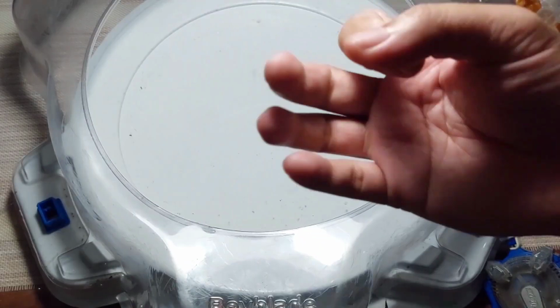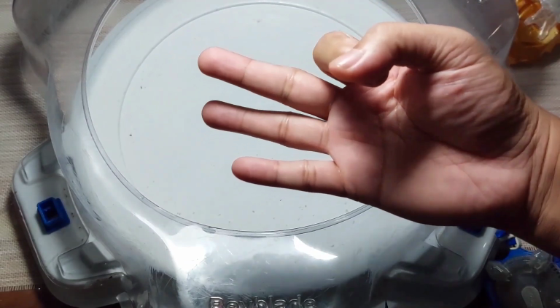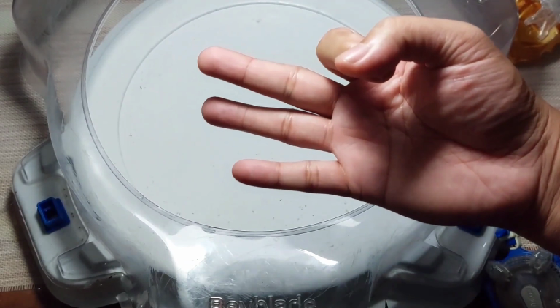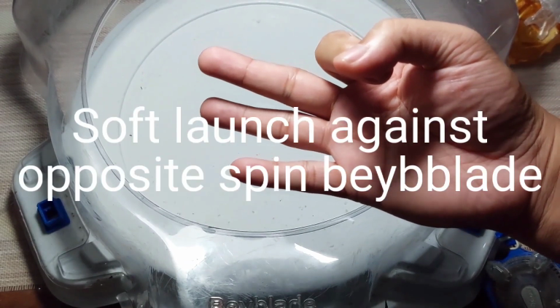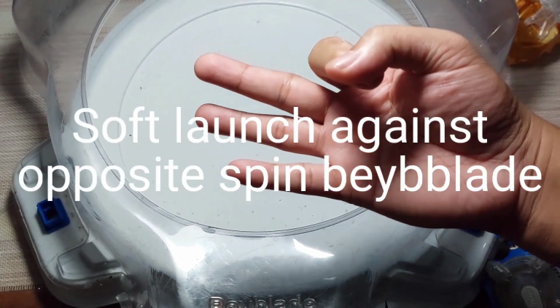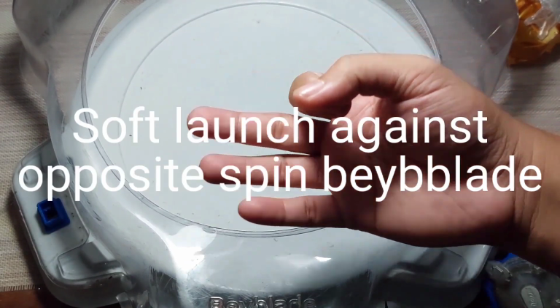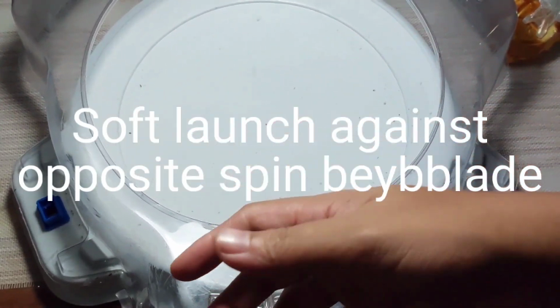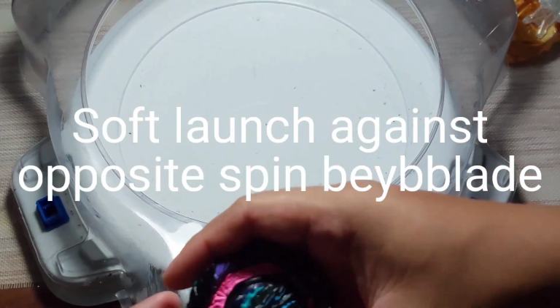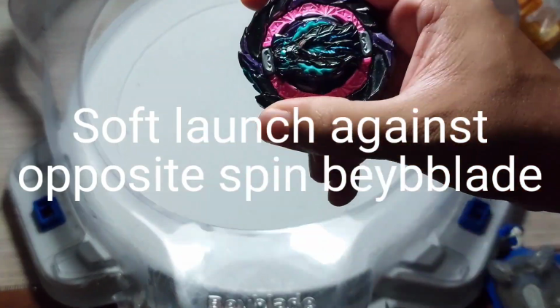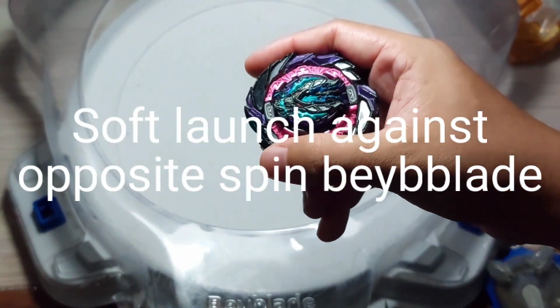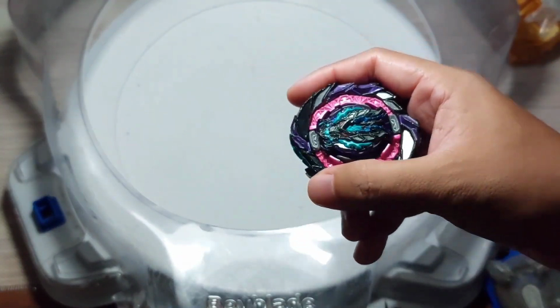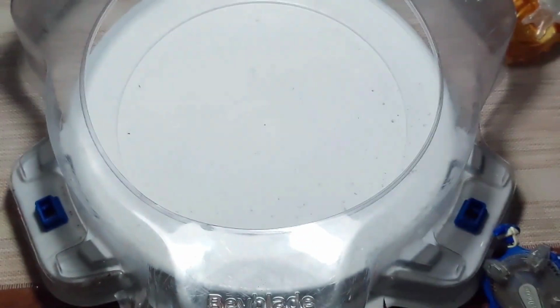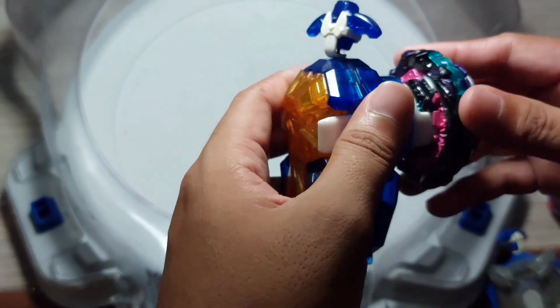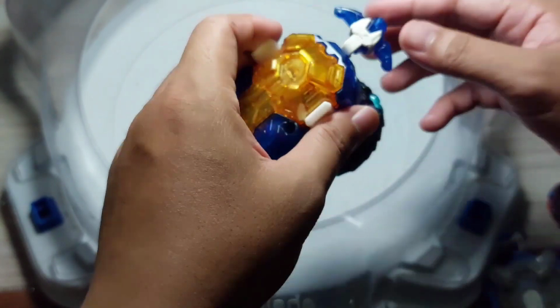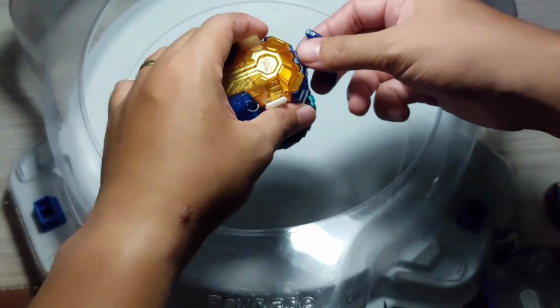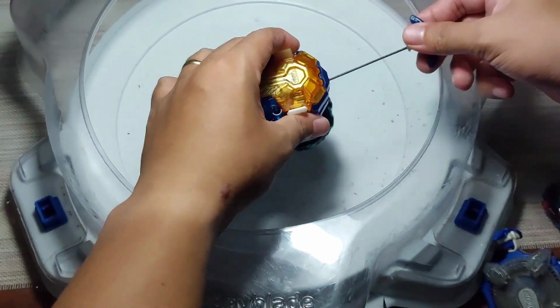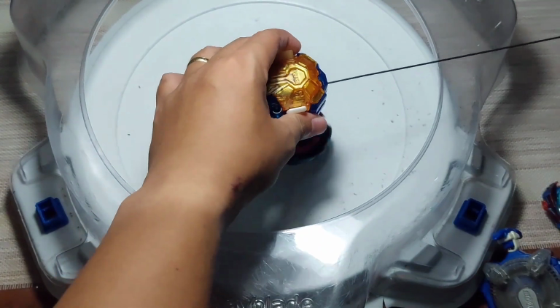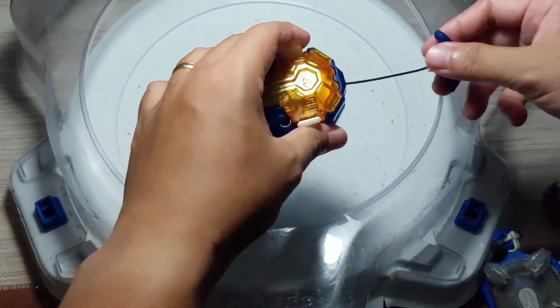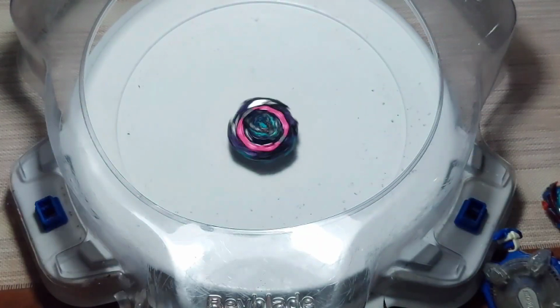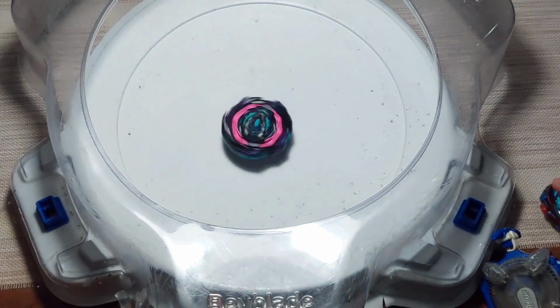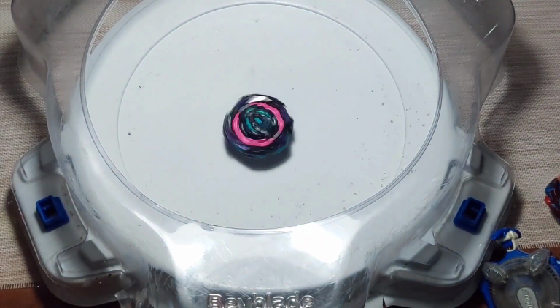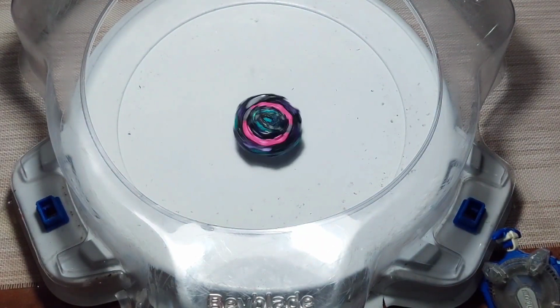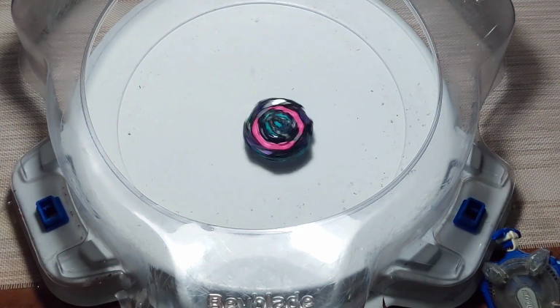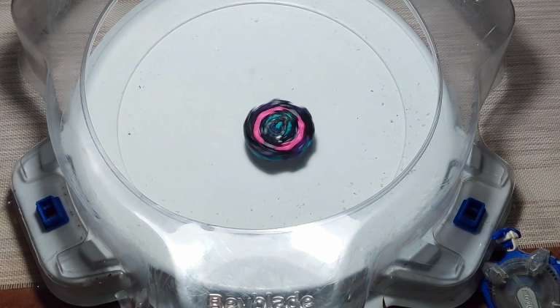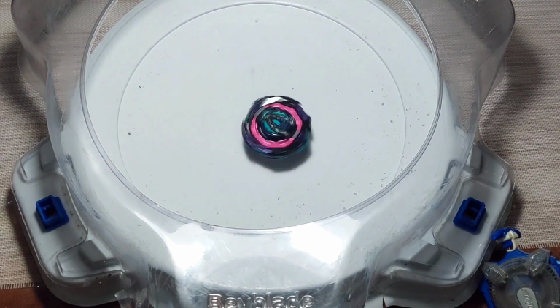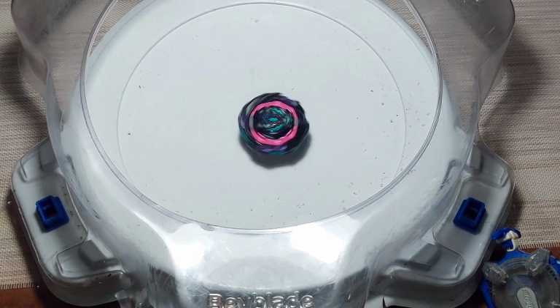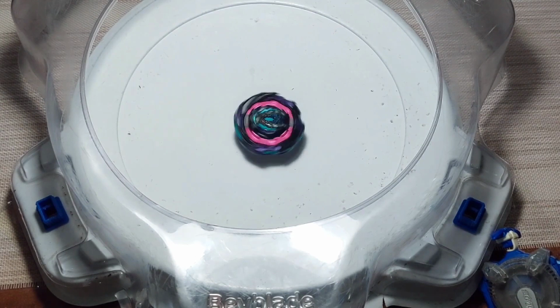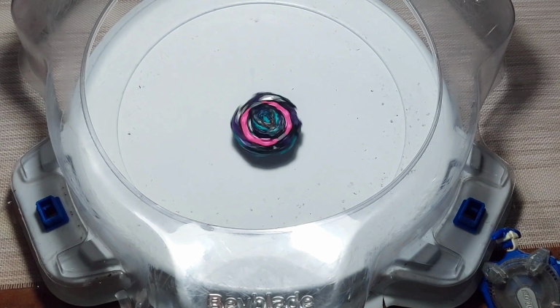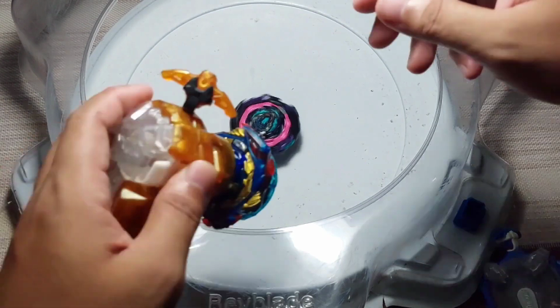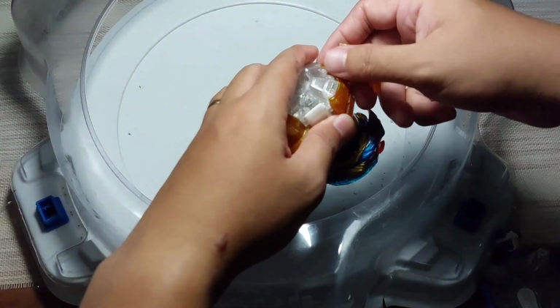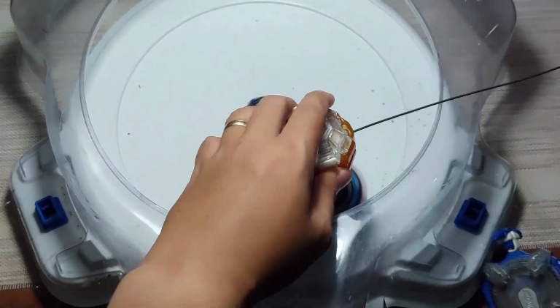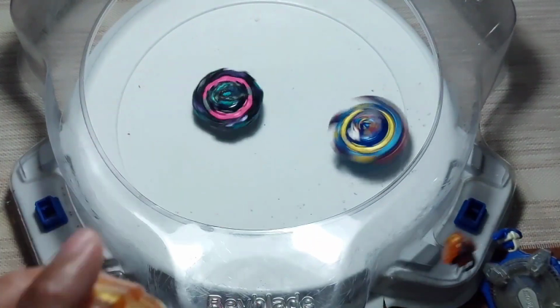Number 3: doing a soft launch can make your opponent burst. Soft launch. Hard launch.